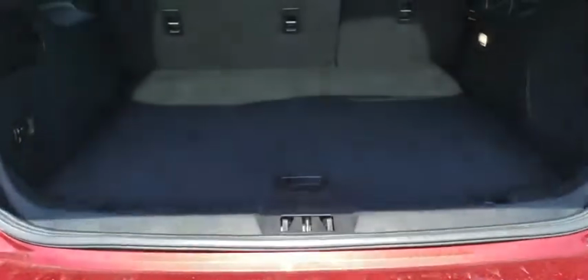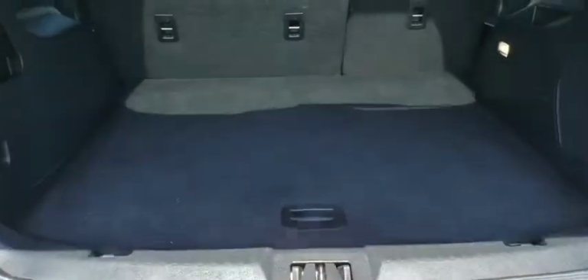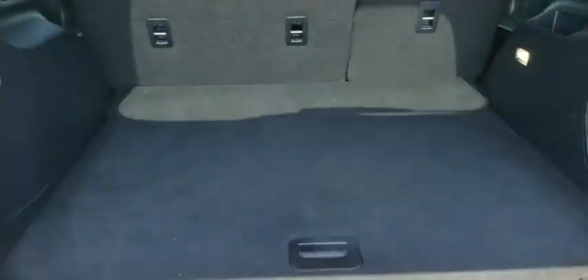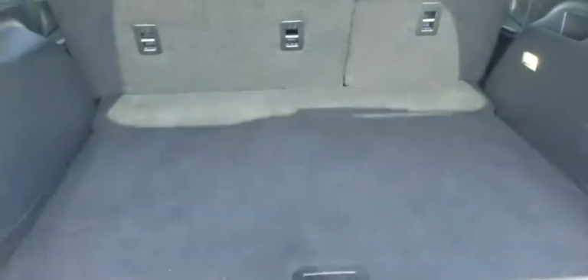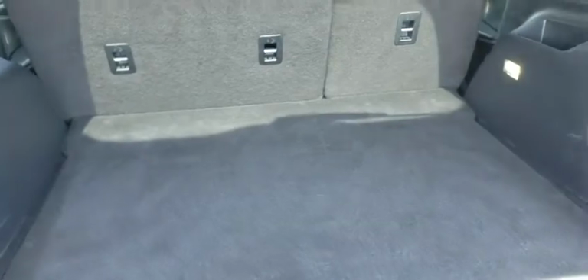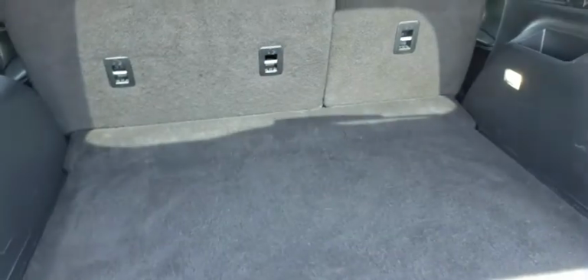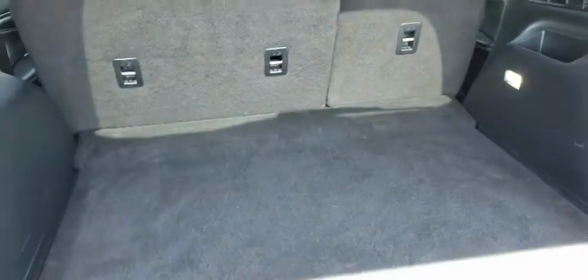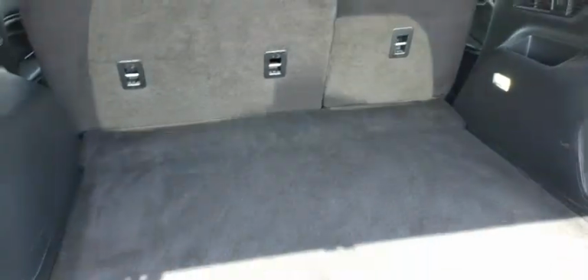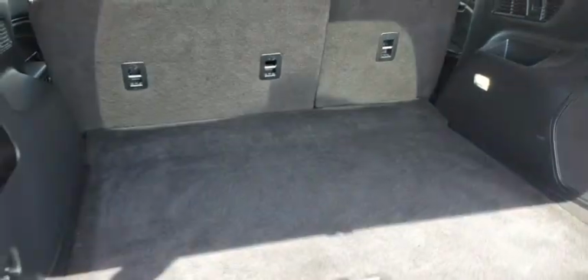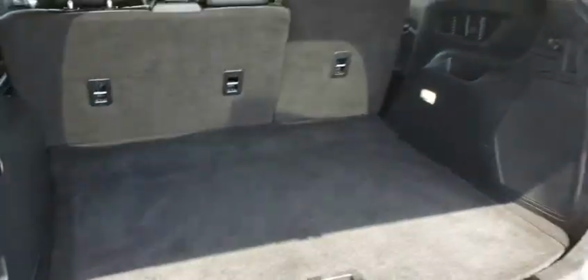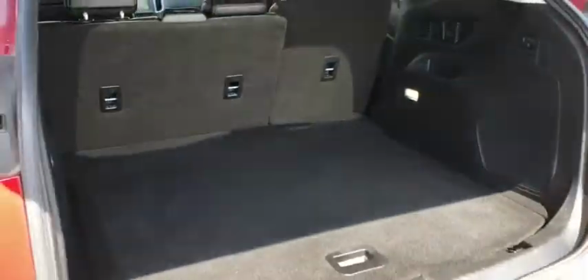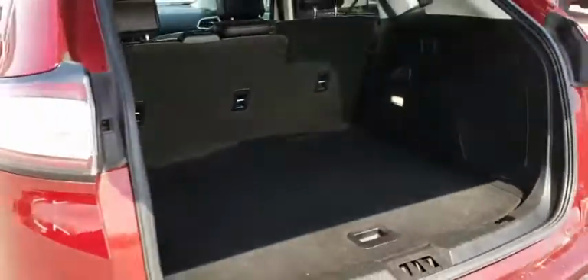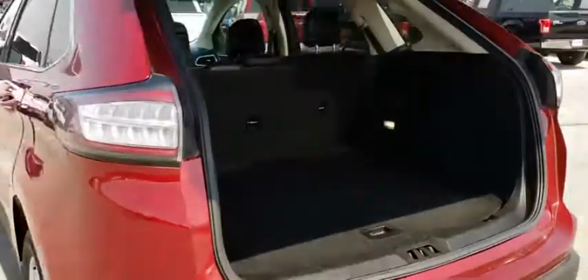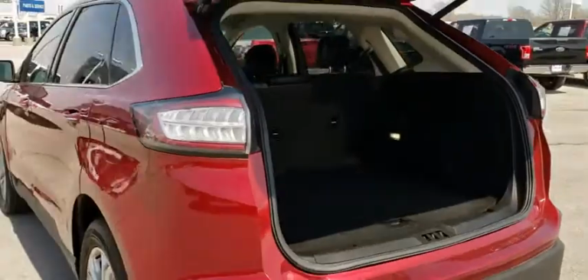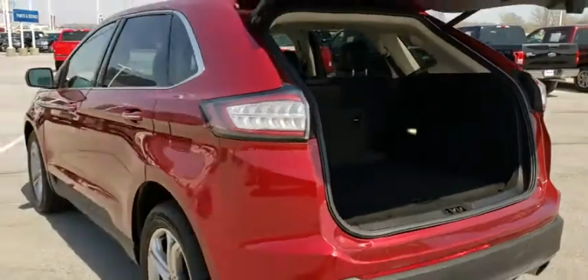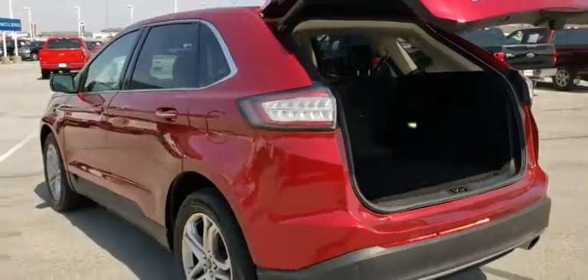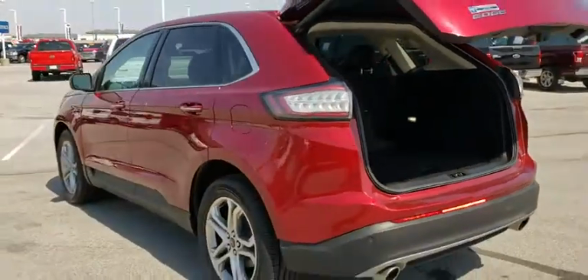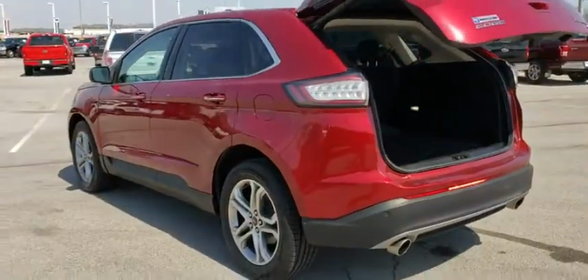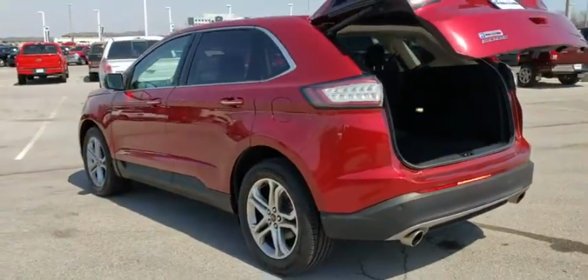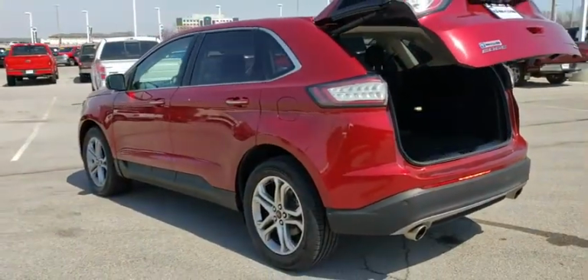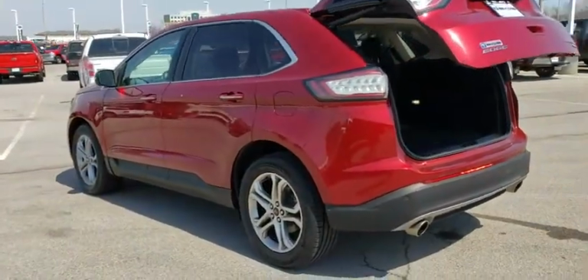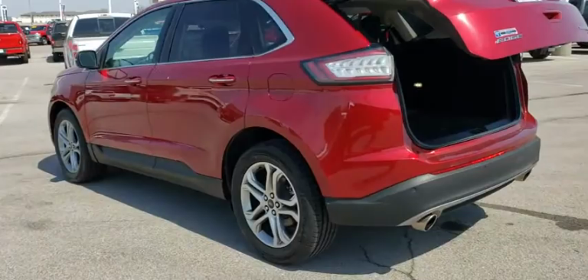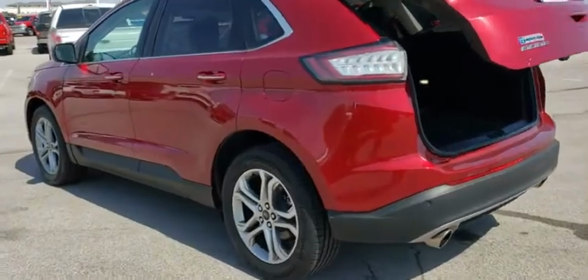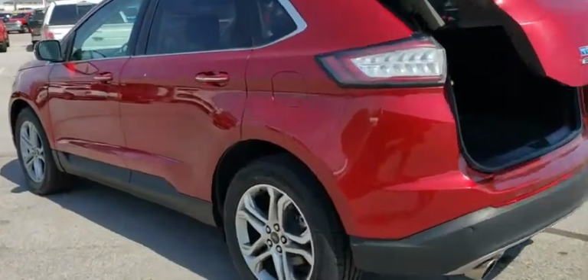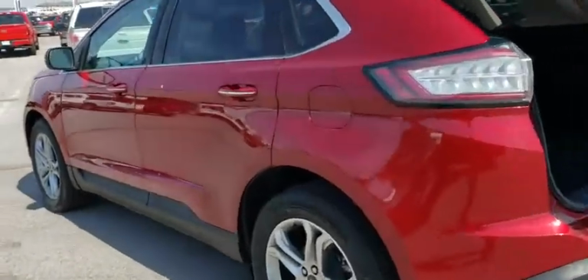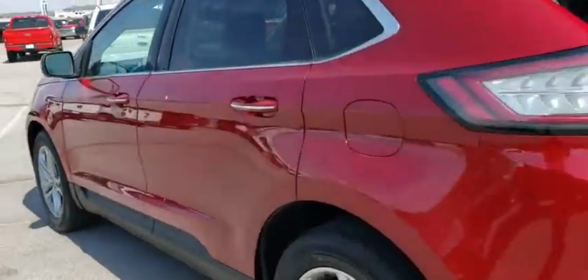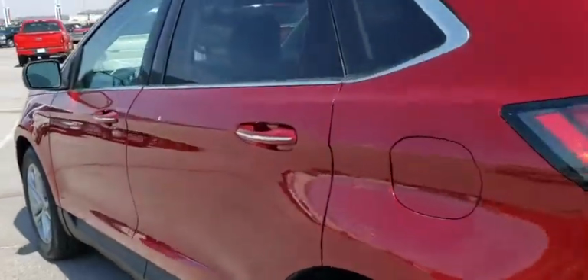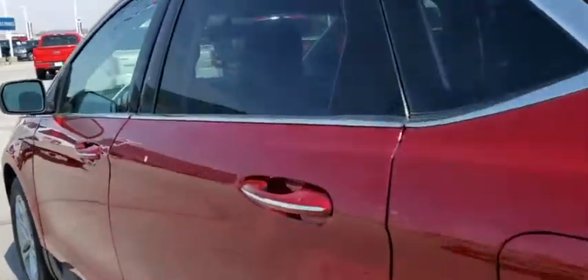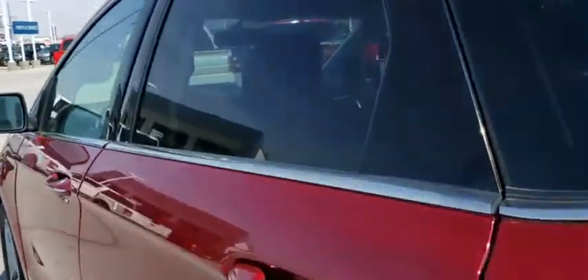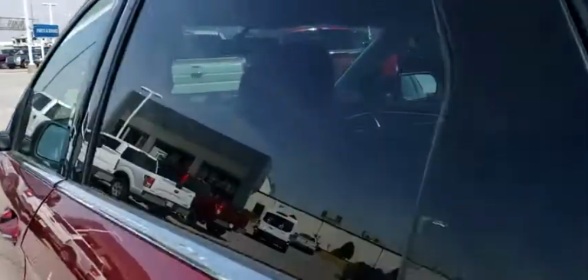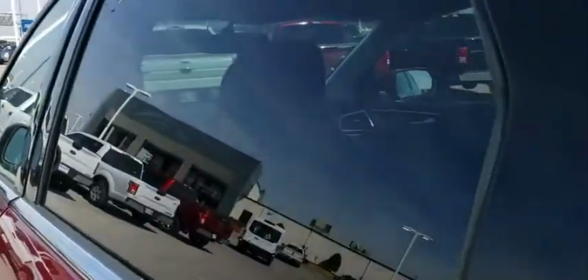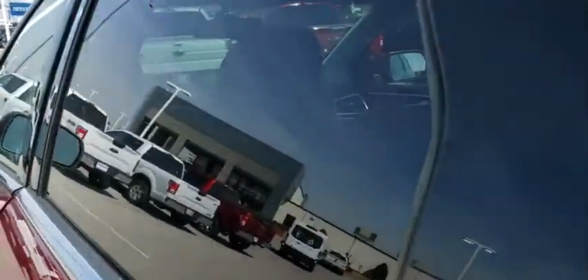Anti-lock braking system, stability control, traction control, keyless entry, power passenger seat, Bluetooth, leather-wrapped steering wheel.